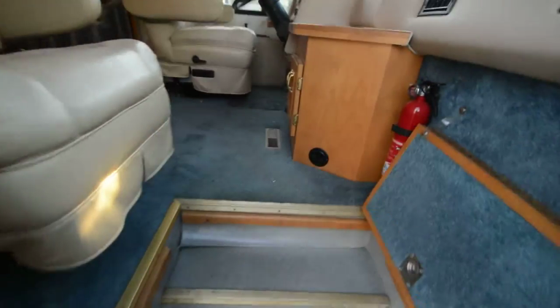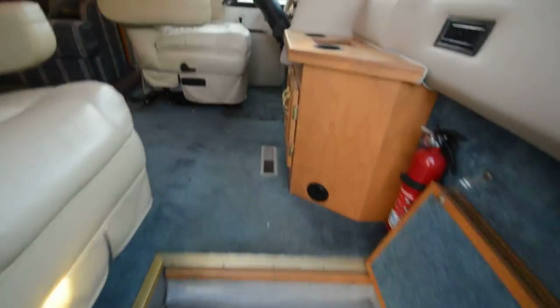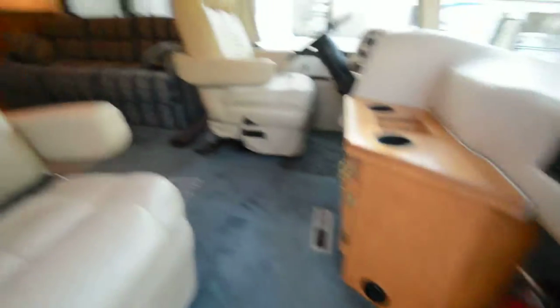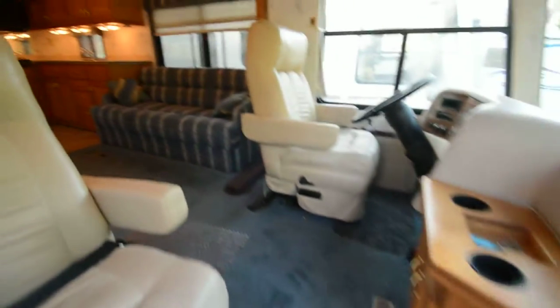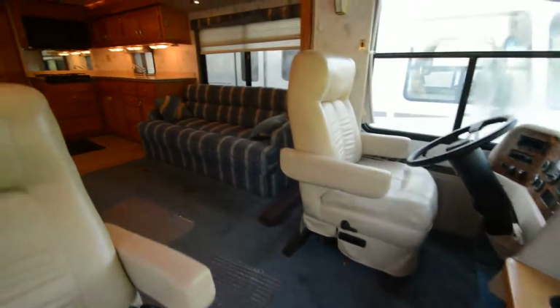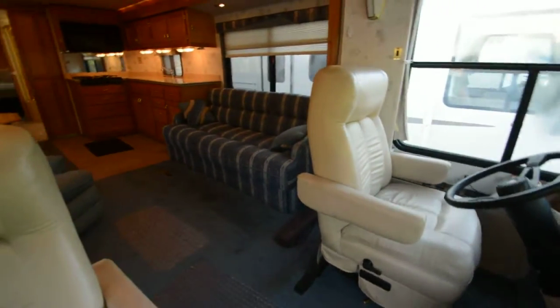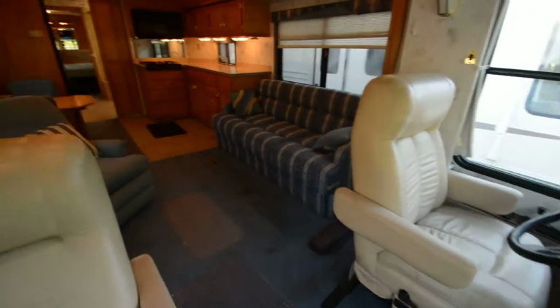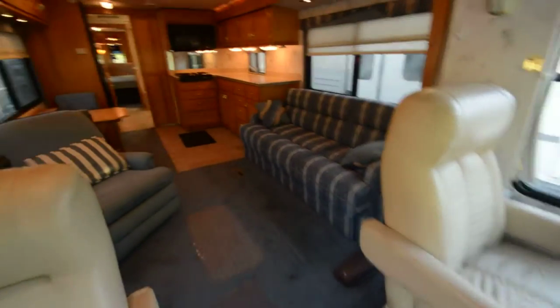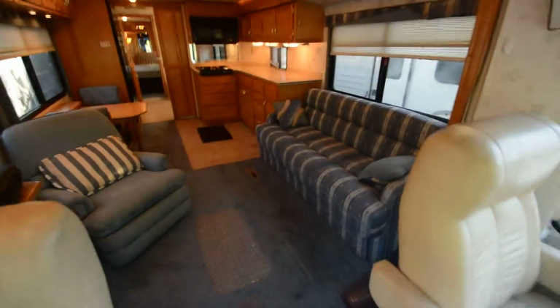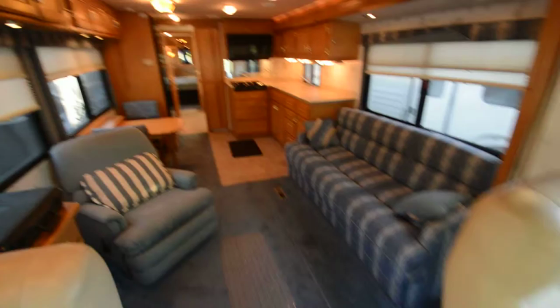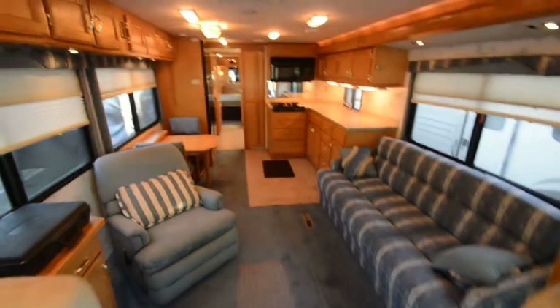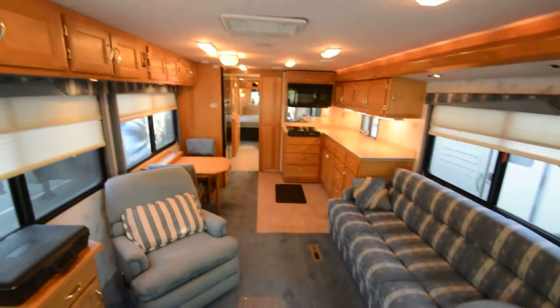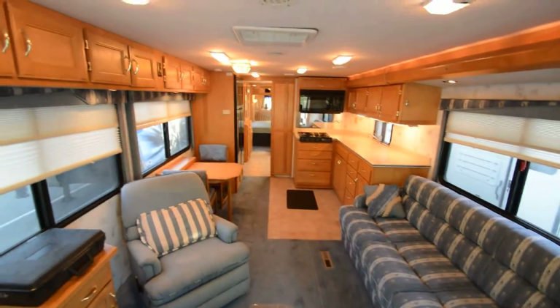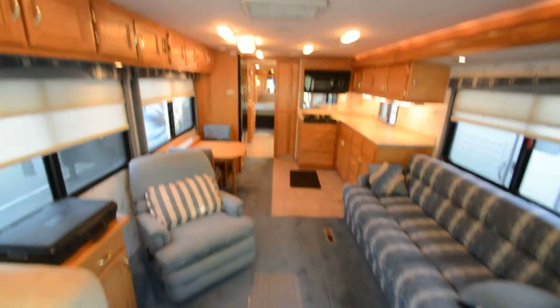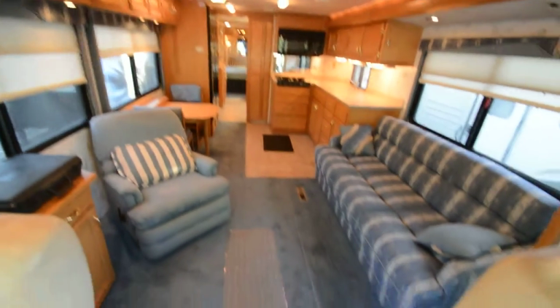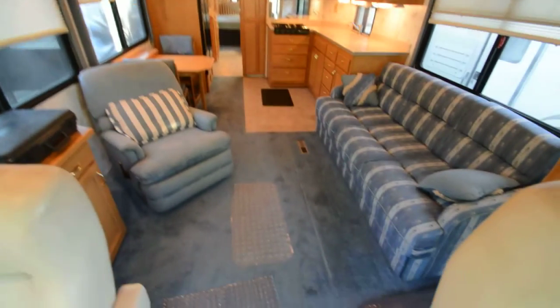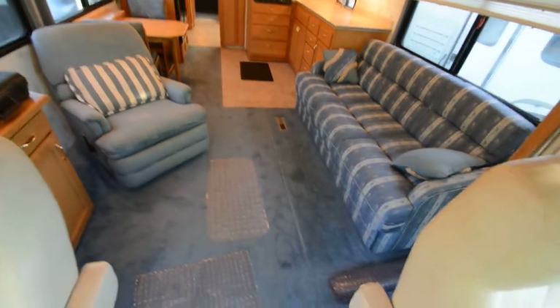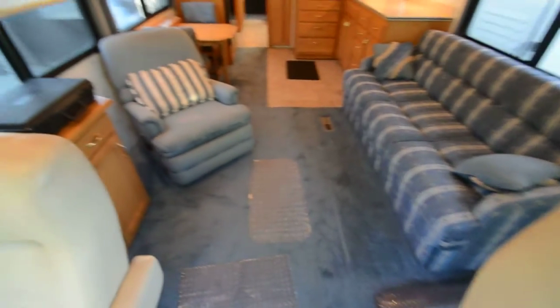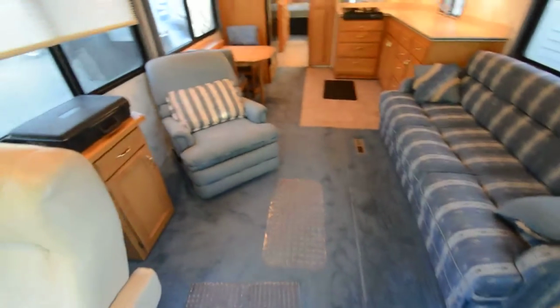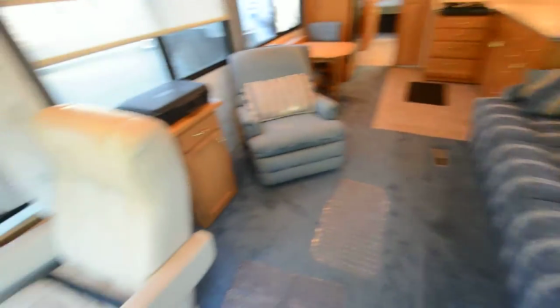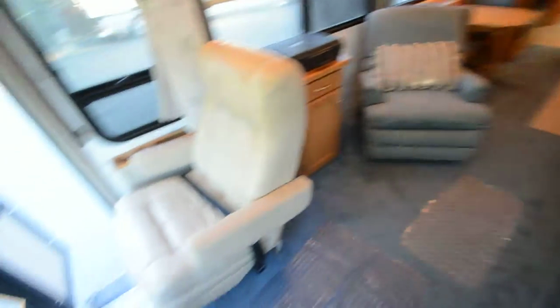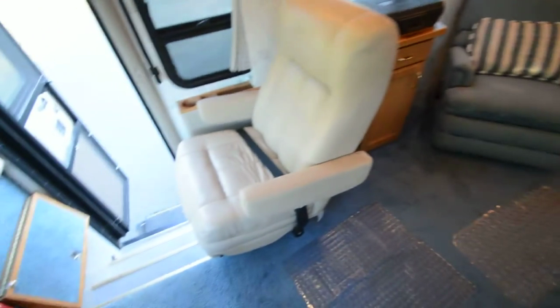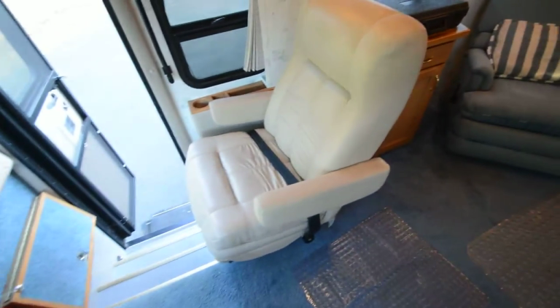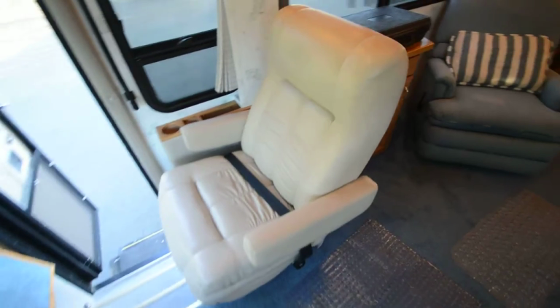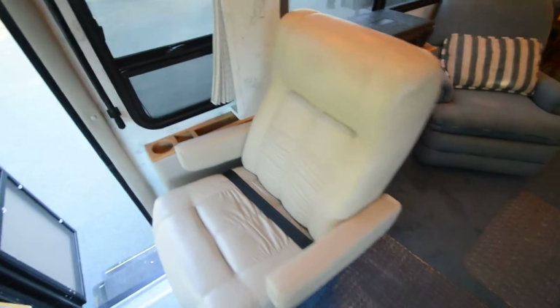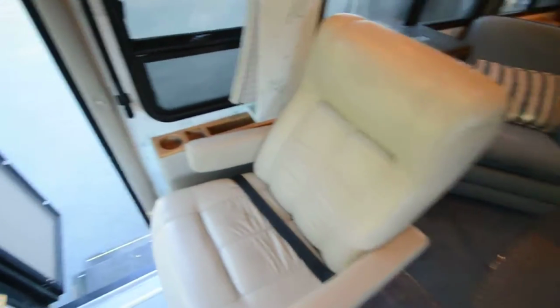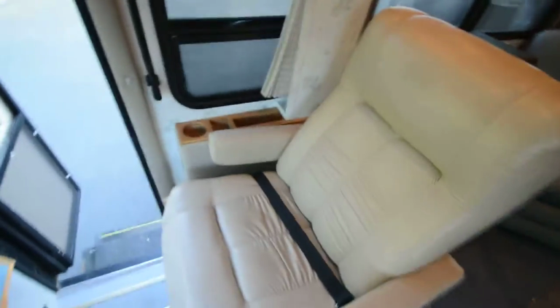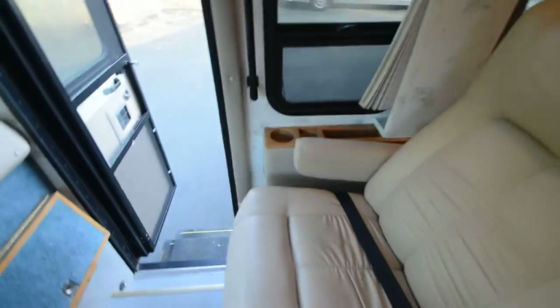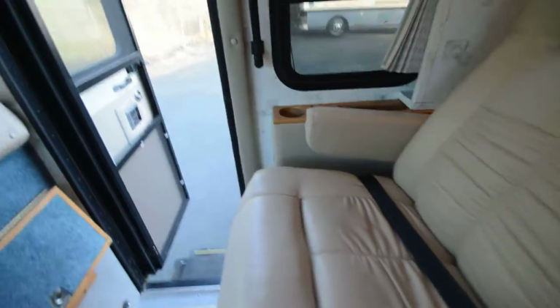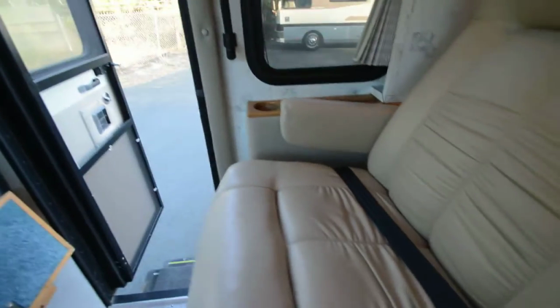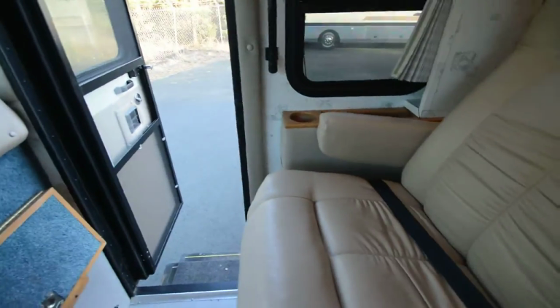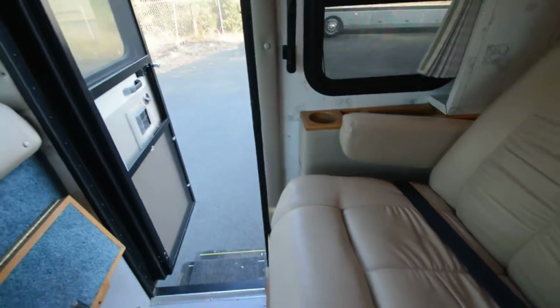This clean, odorless motorhome has no pet odor and no smoke odor — just clean throughout. I'm going to have this carpet shampooed but it's in great shape. I sold this motorhome about a year and a half ago and got it back on sort of a trade.